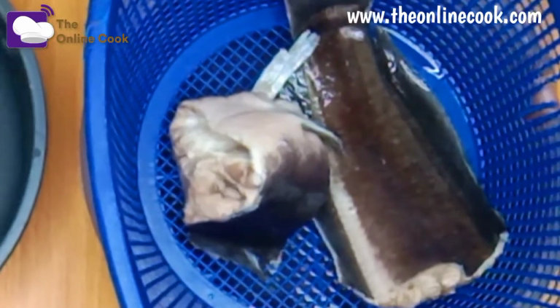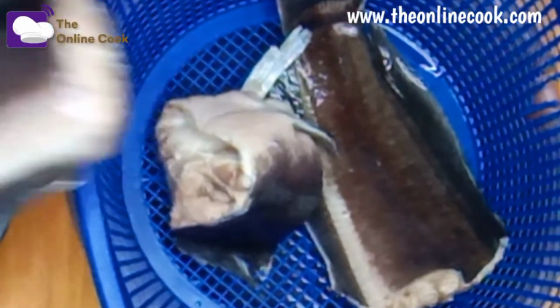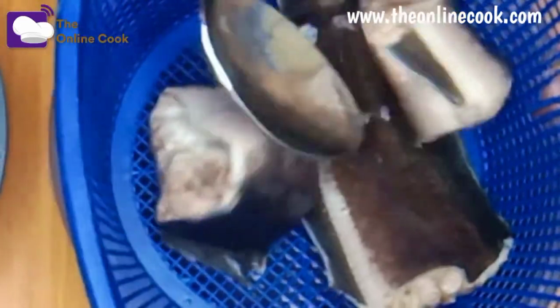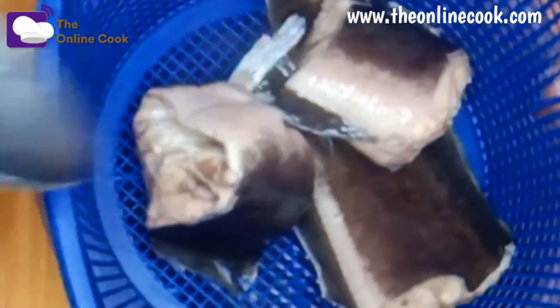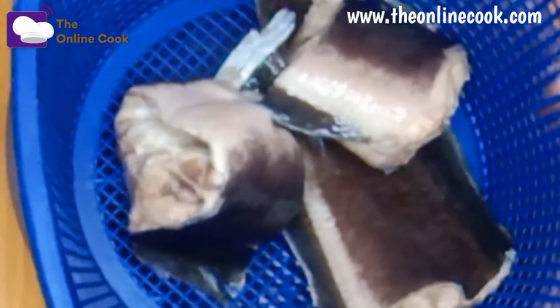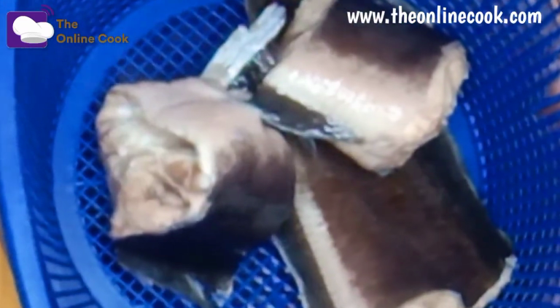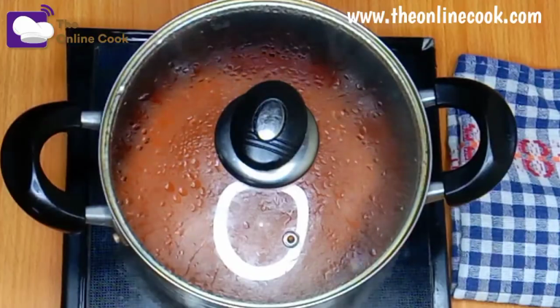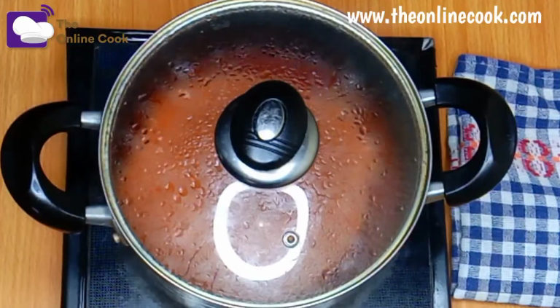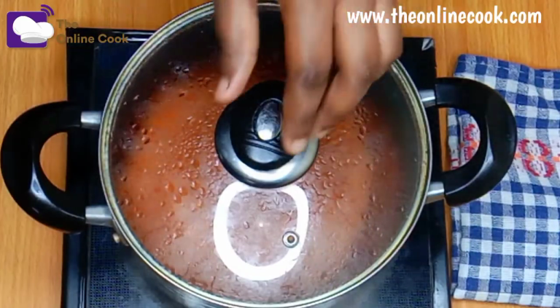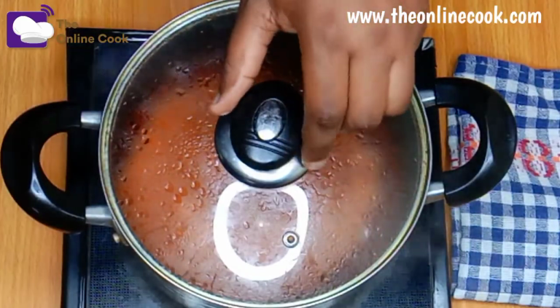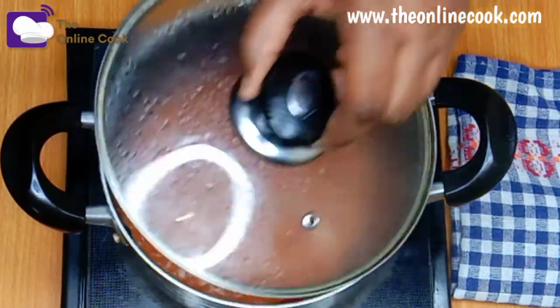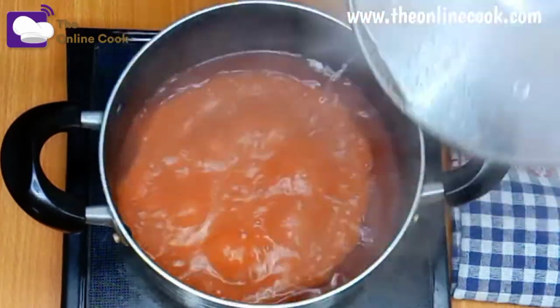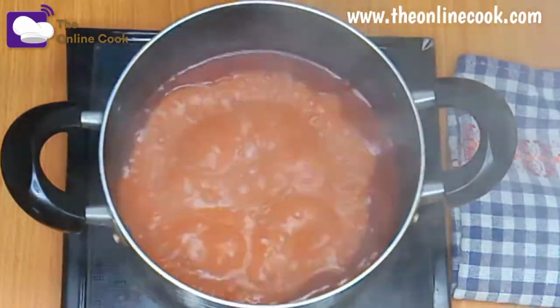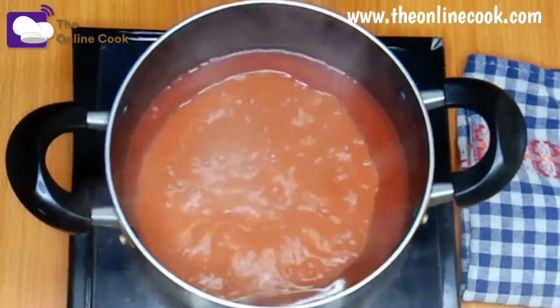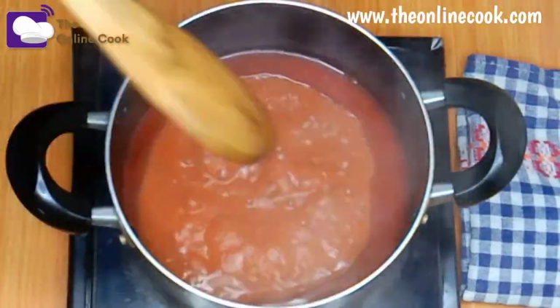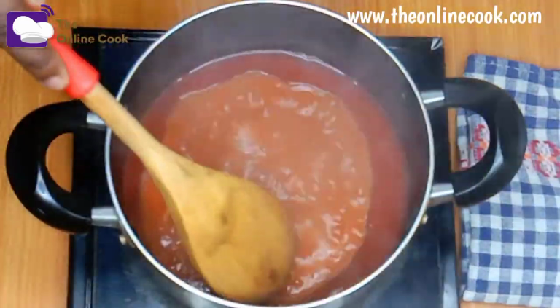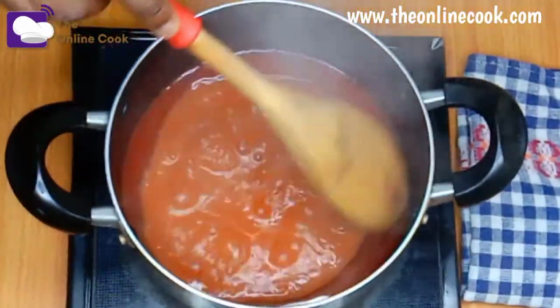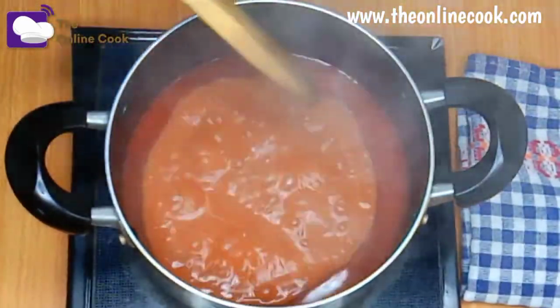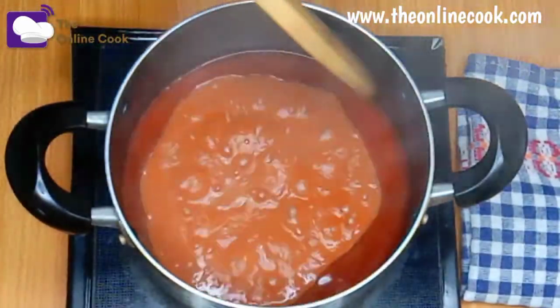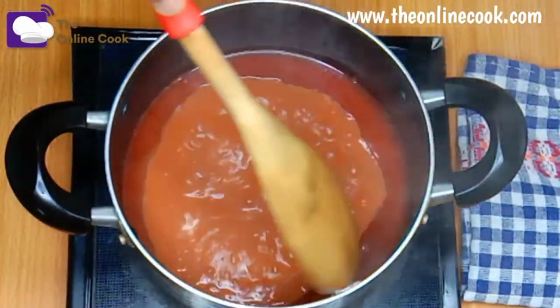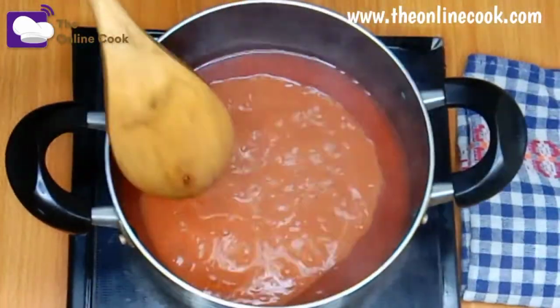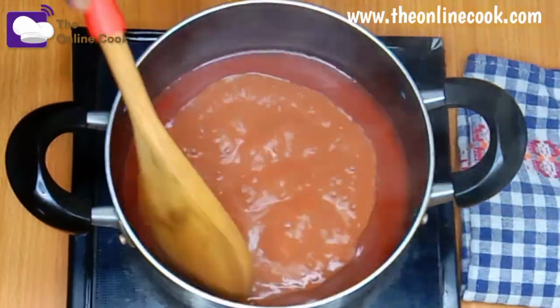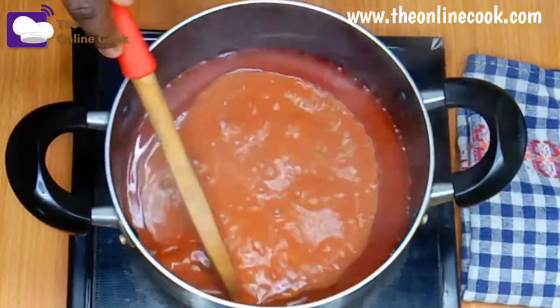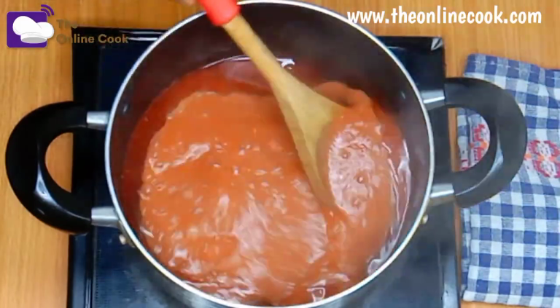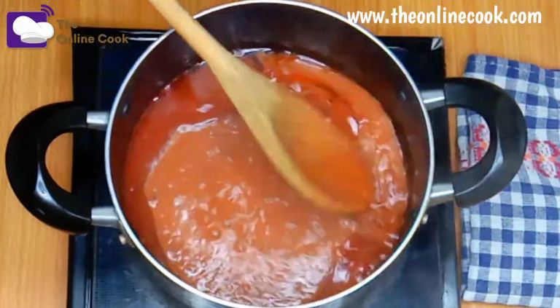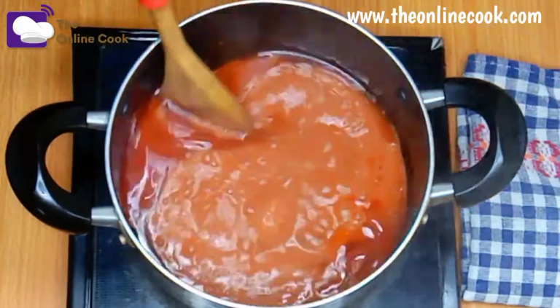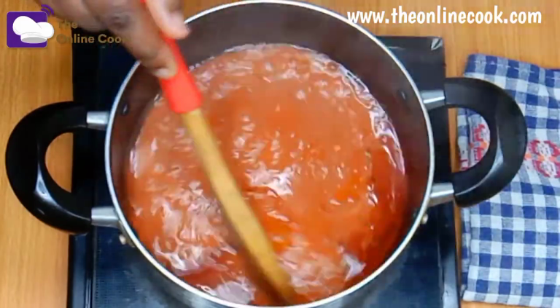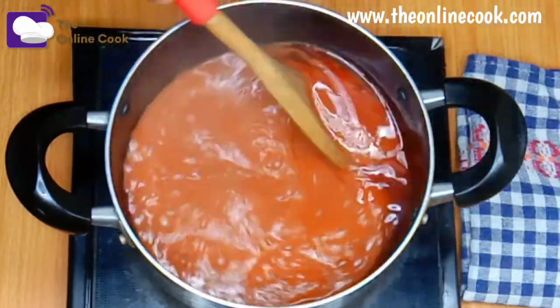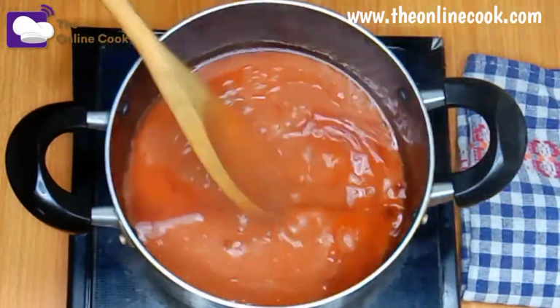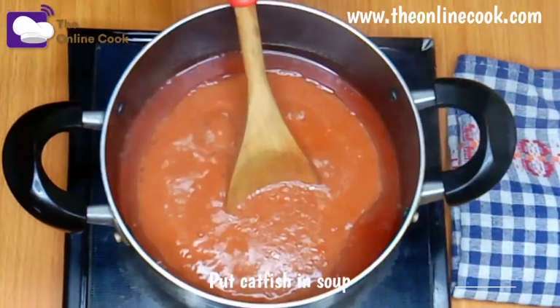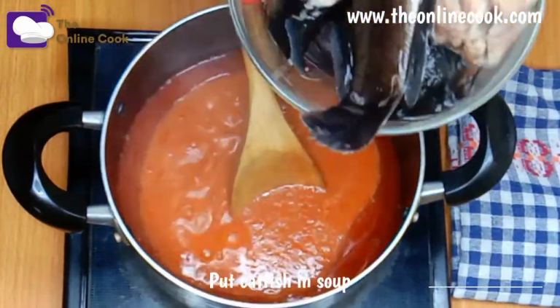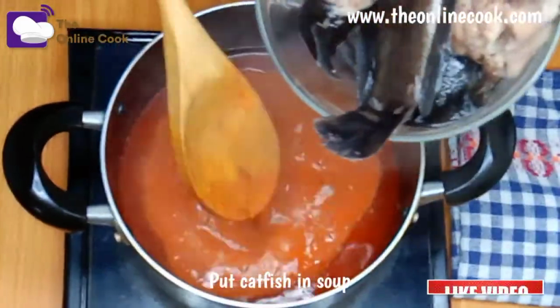After draining I'm going to set it aside, but let's quickly check what we're cooking. As you can see, the oil is already floating, and this means the soup is ready for the catfish.